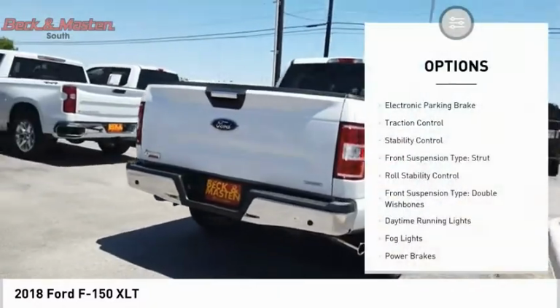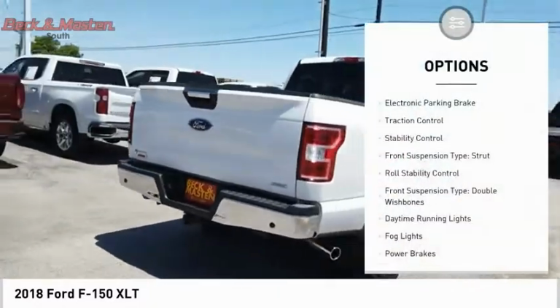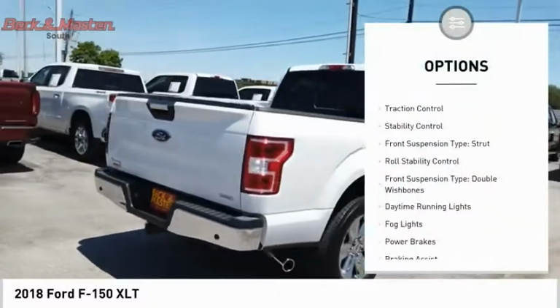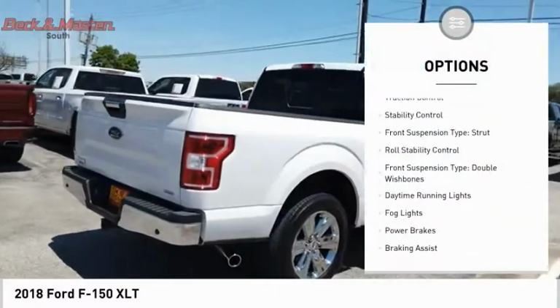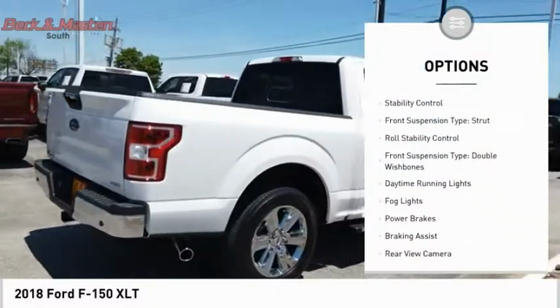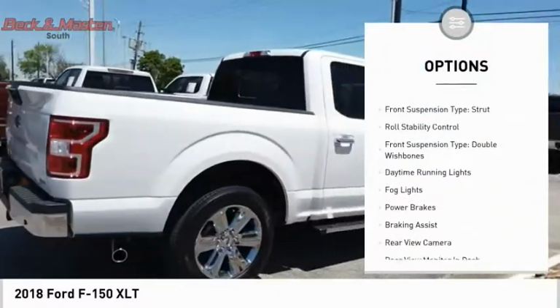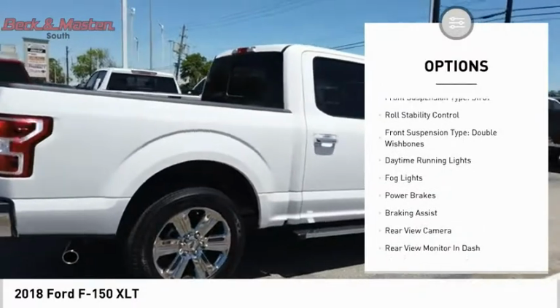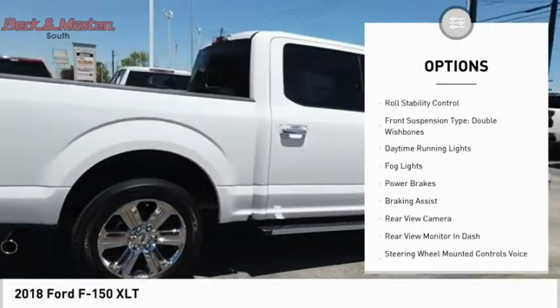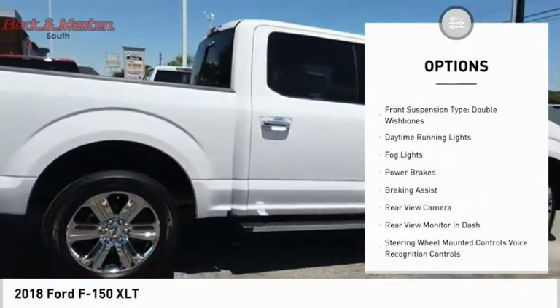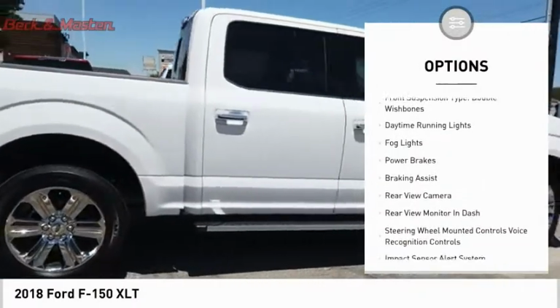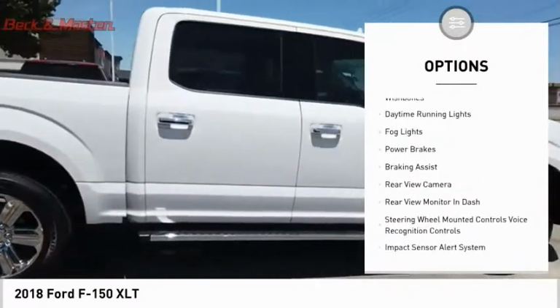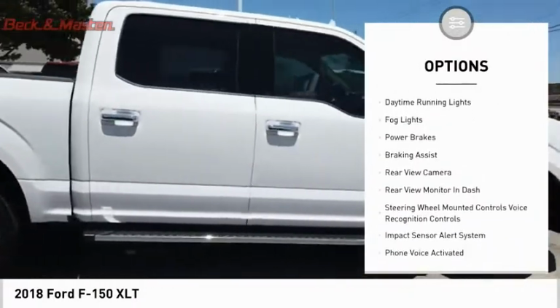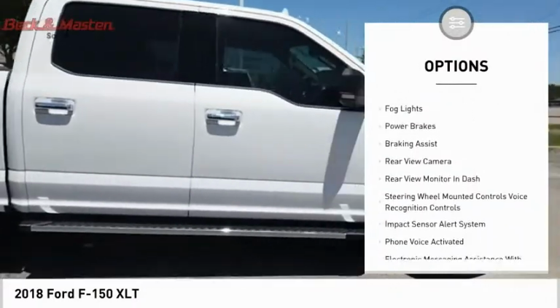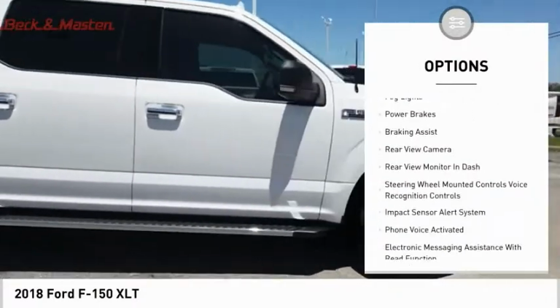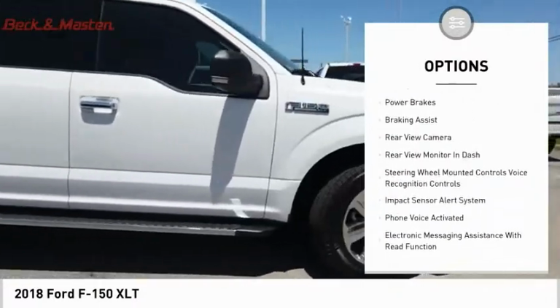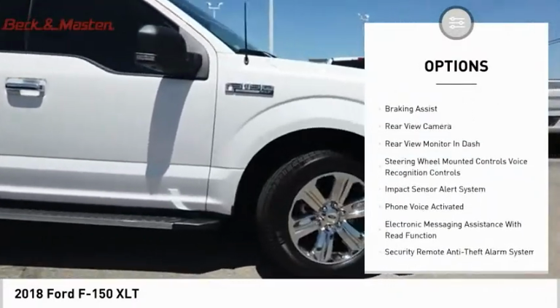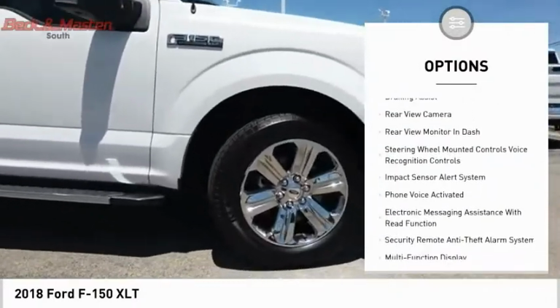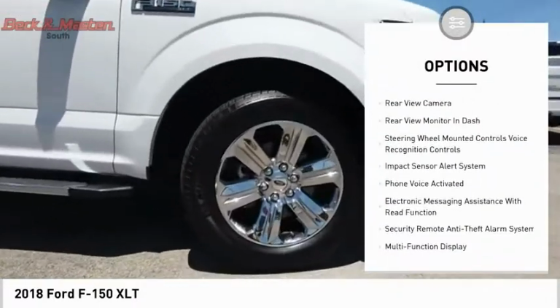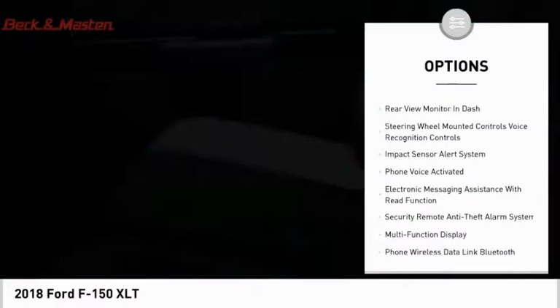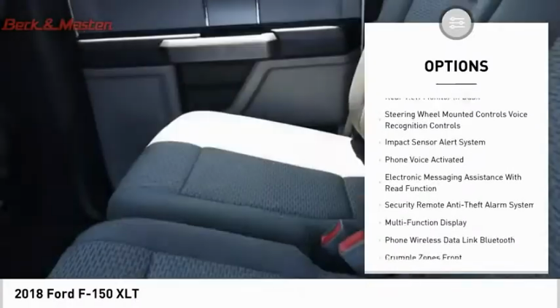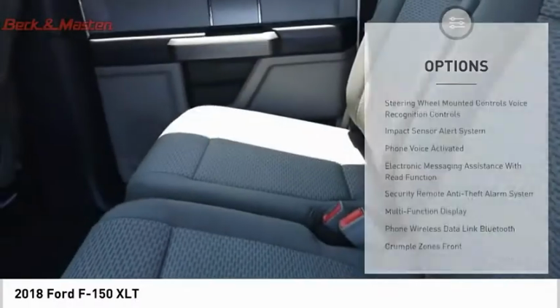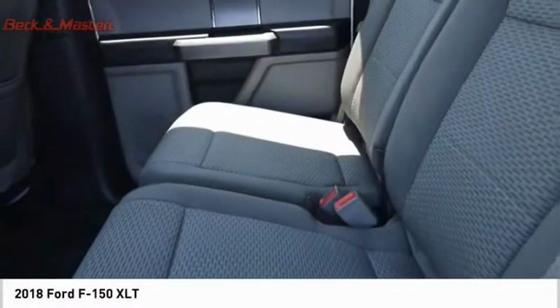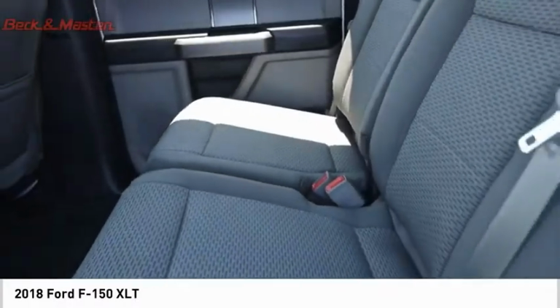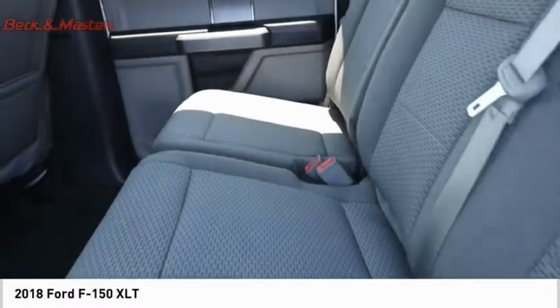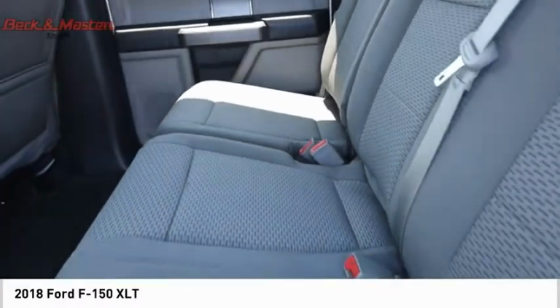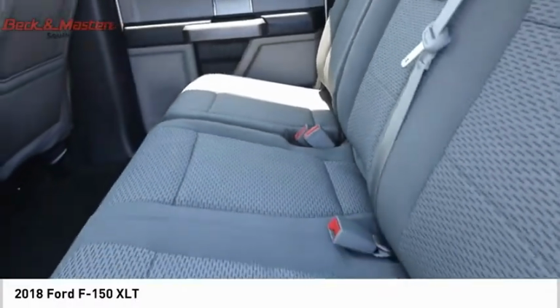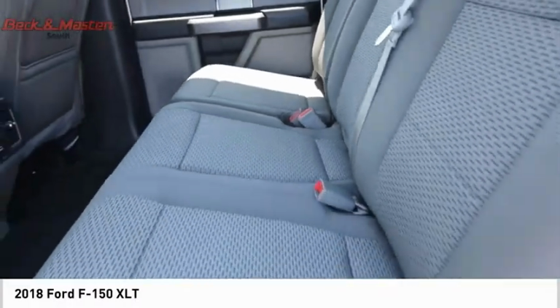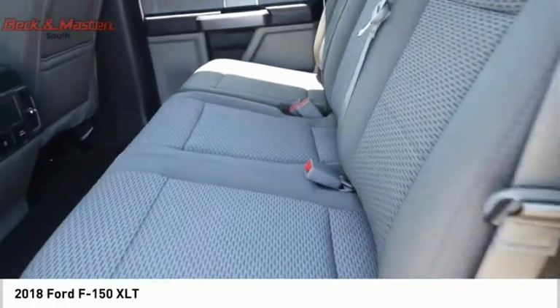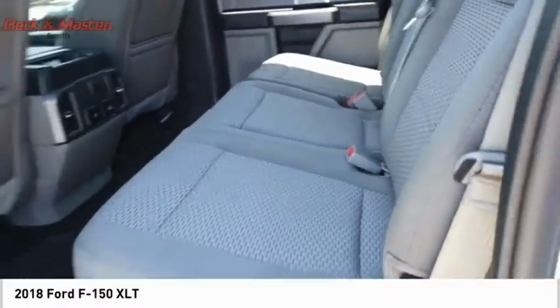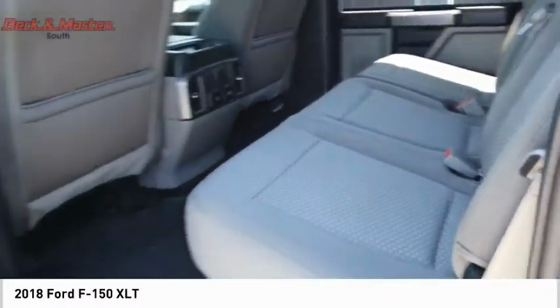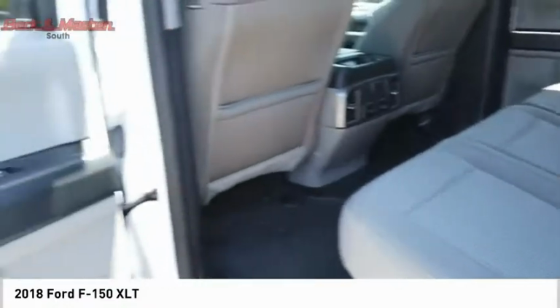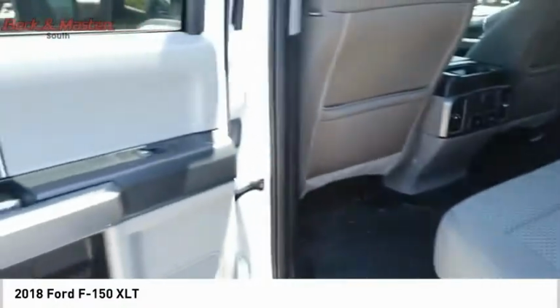Electronic parking brake, traction control, stability control, front suspension type: strut, roll stability control, front suspension type: double wishbones, daytime running lights, fog lights, power brakes, braking assist.